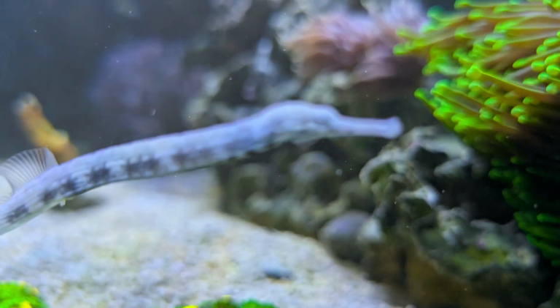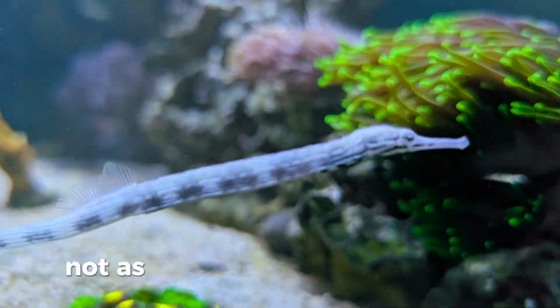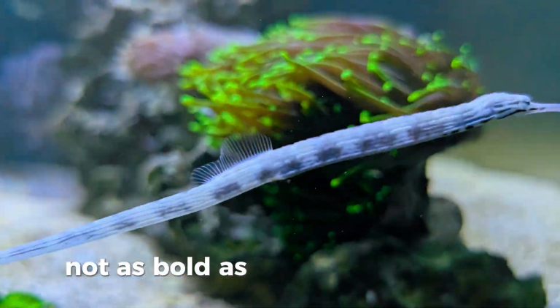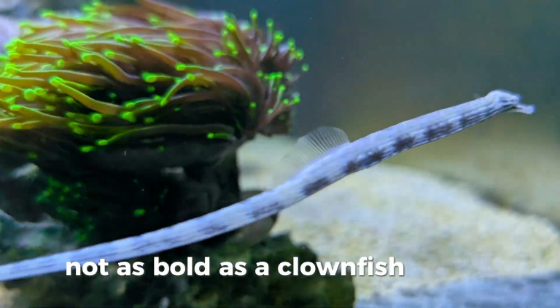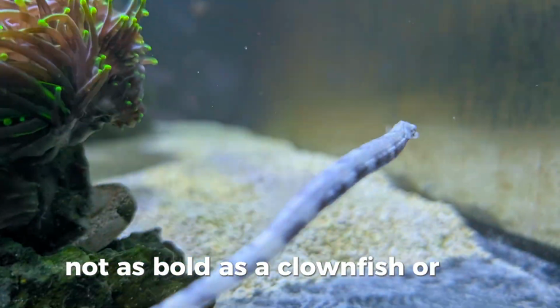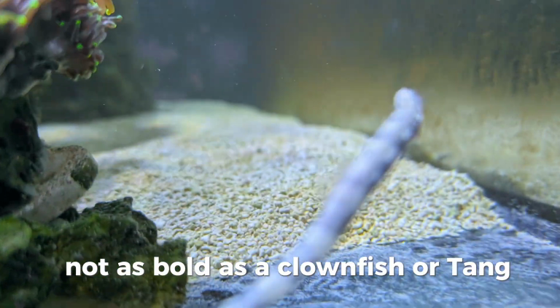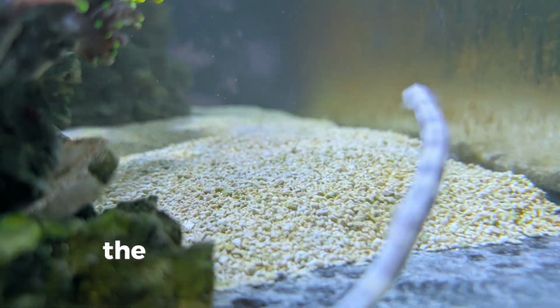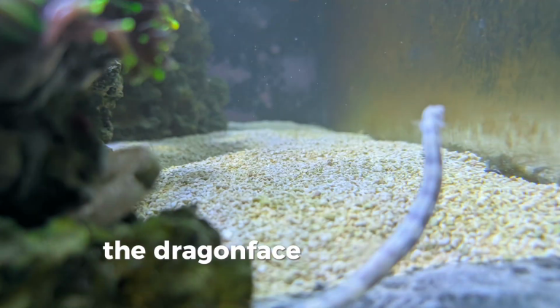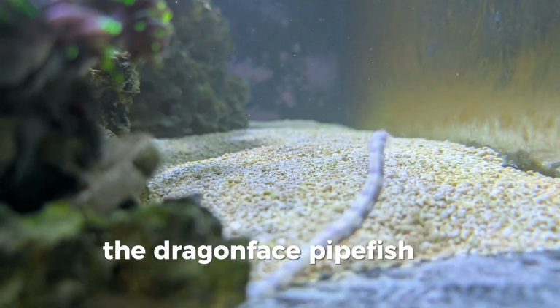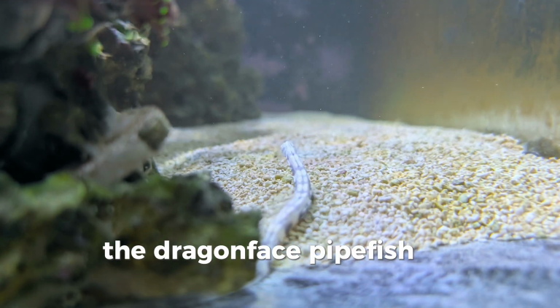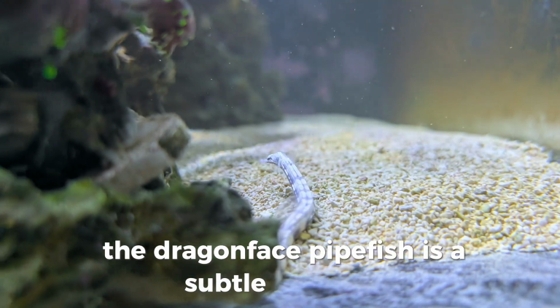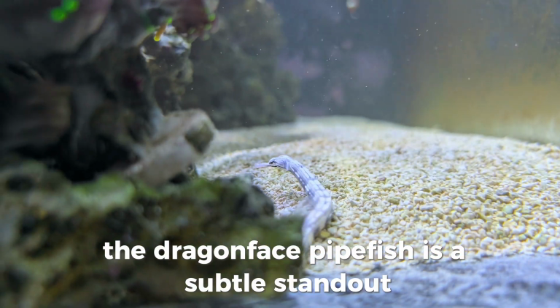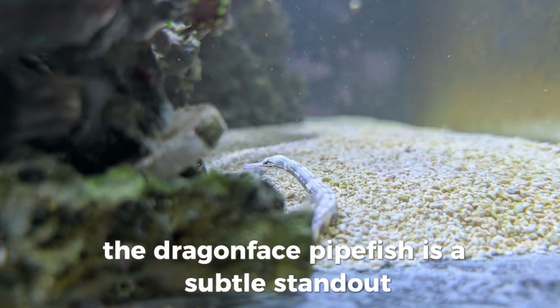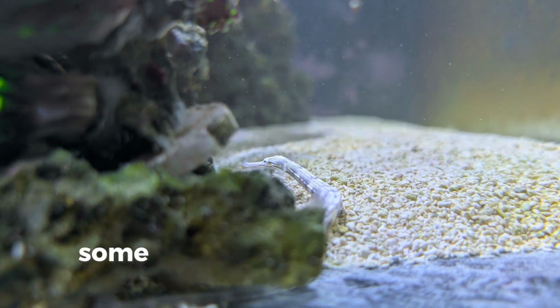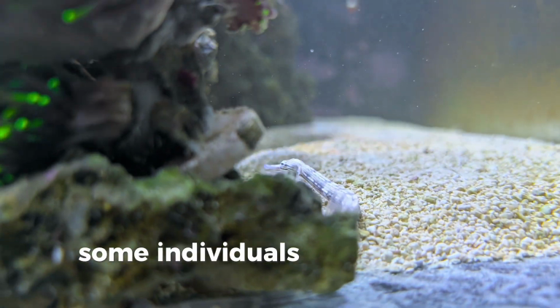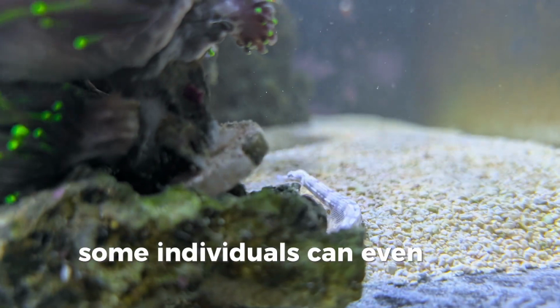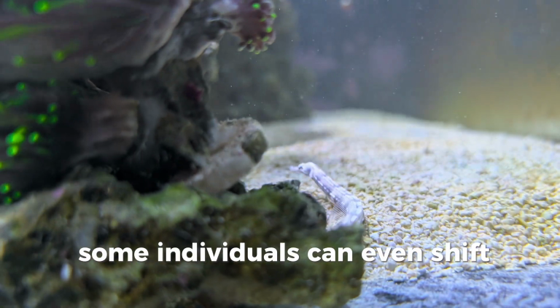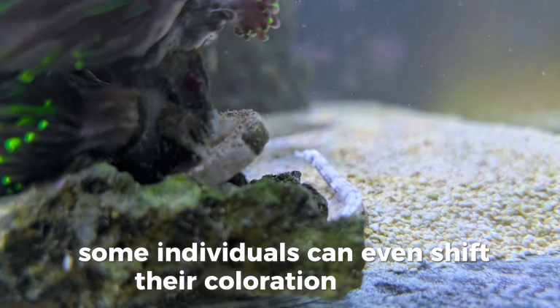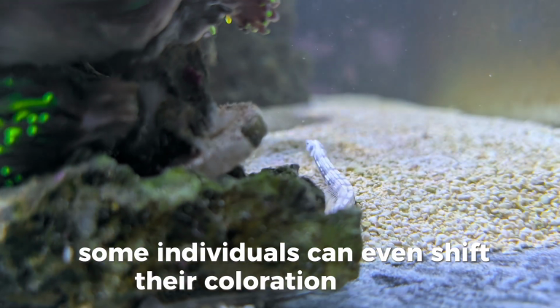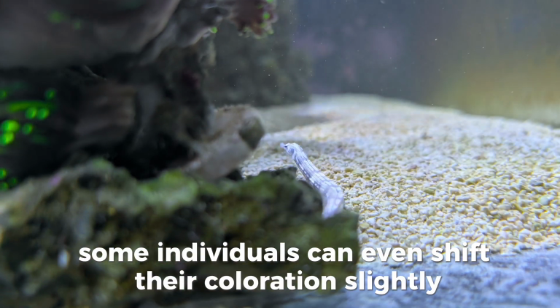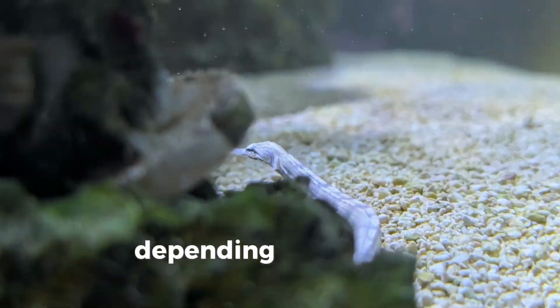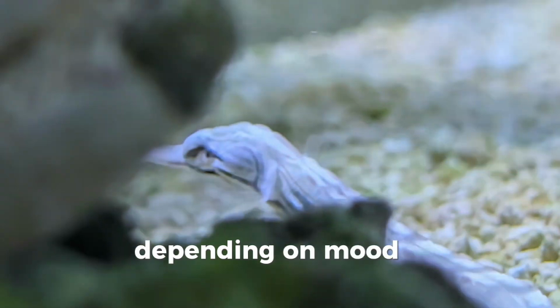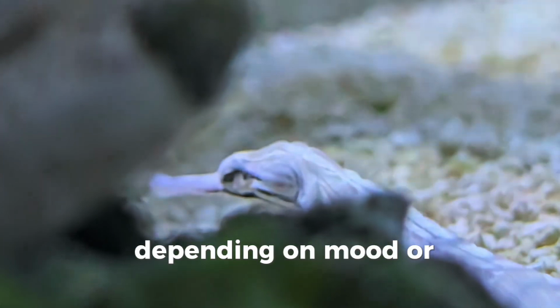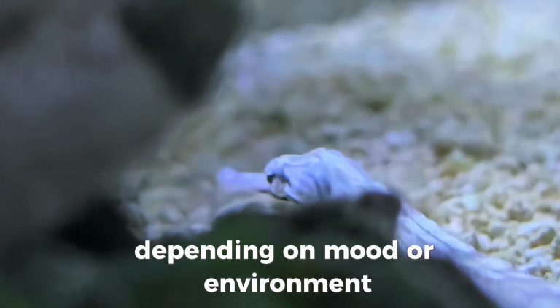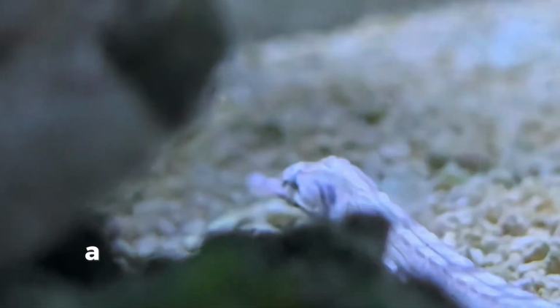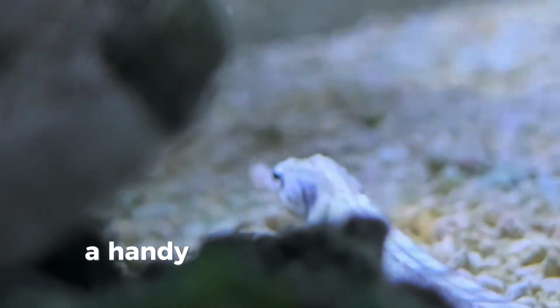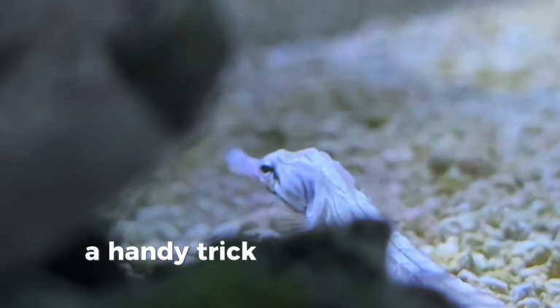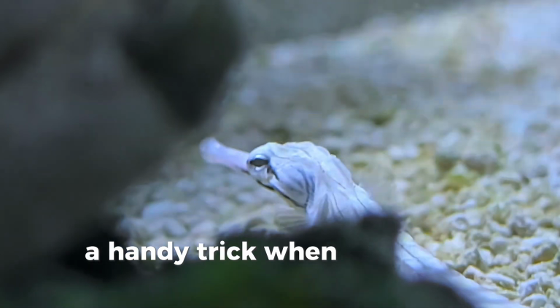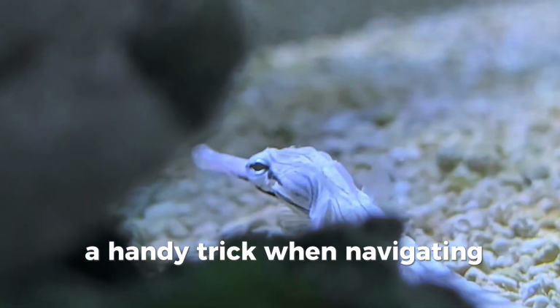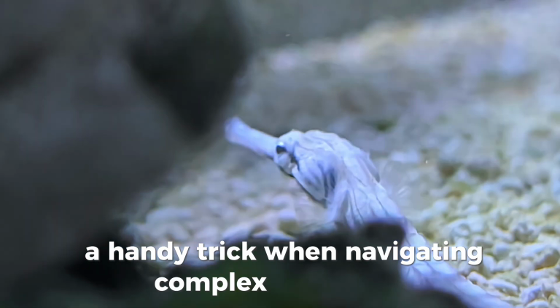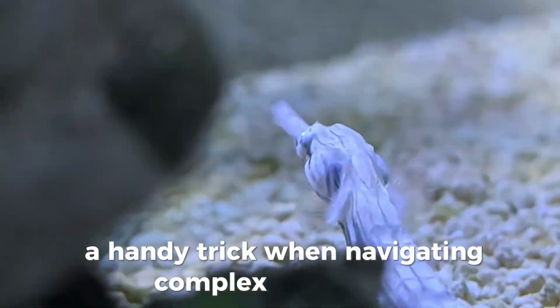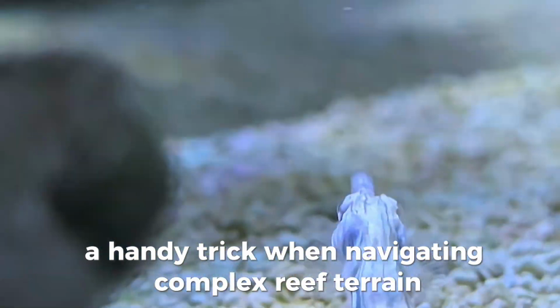Not as bold as a clownfish or tang, the Dragonface pipefish is a subtle standout. Some individuals can even shift their coloration slightly depending on mood or environment — a handy trick when navigating complex reef terrain.